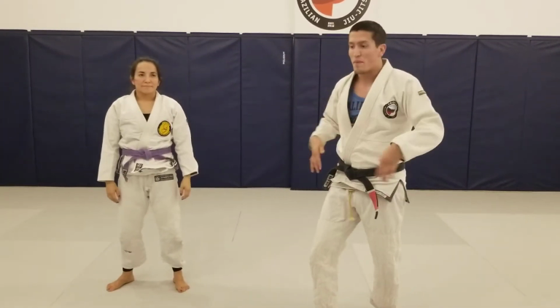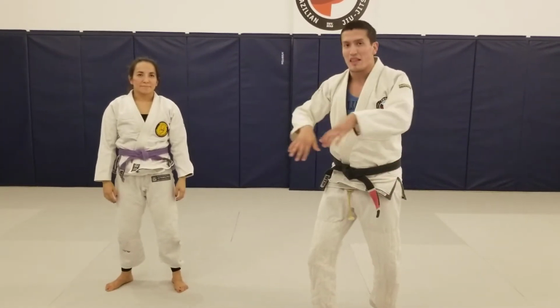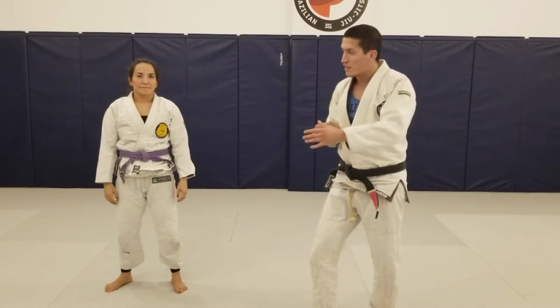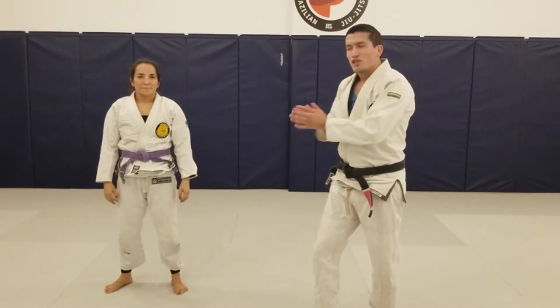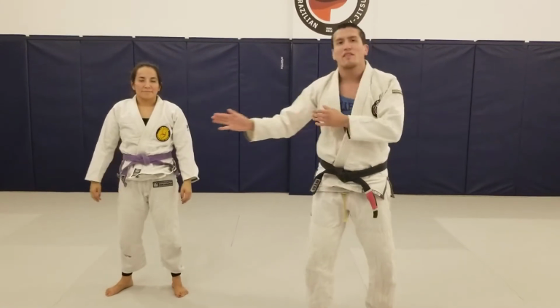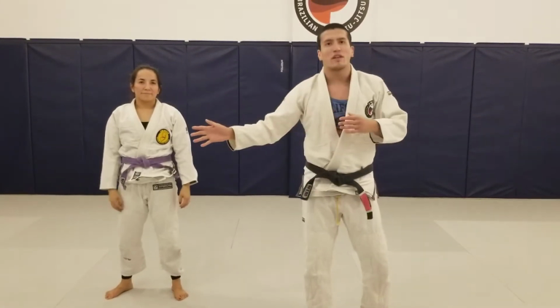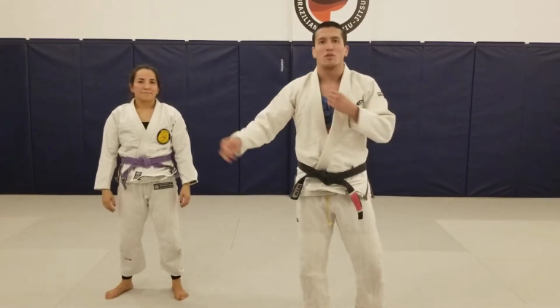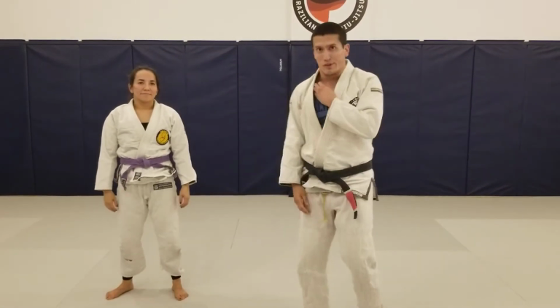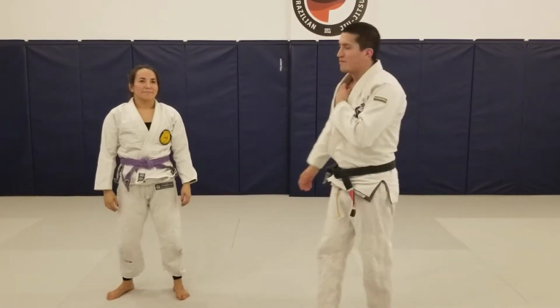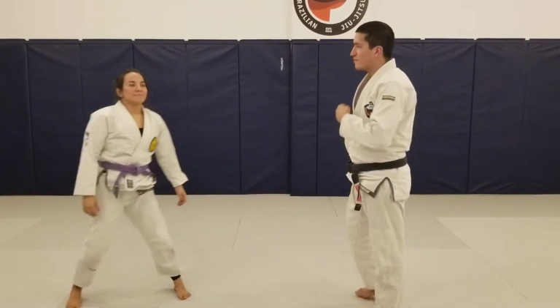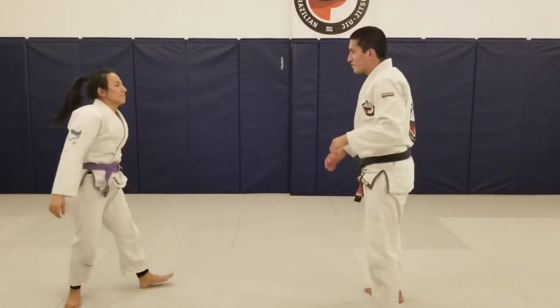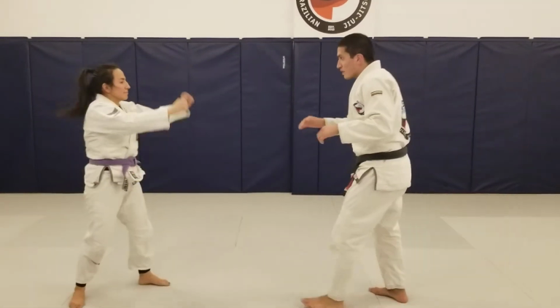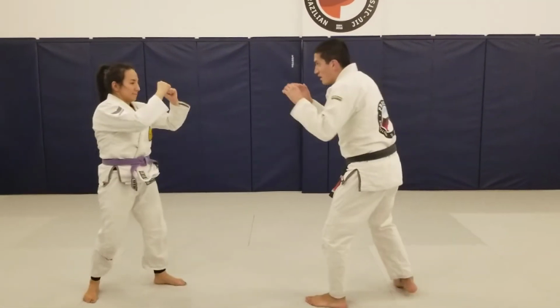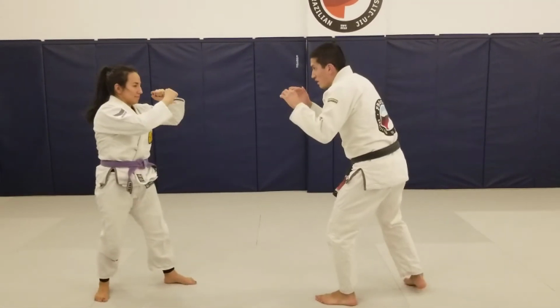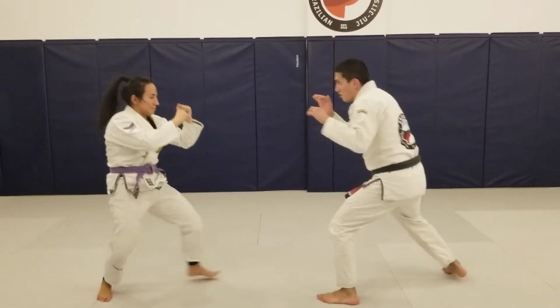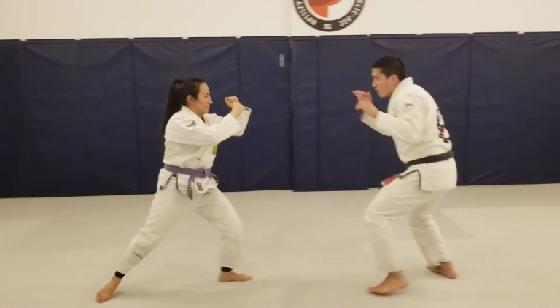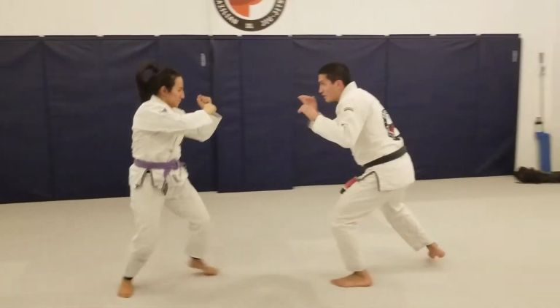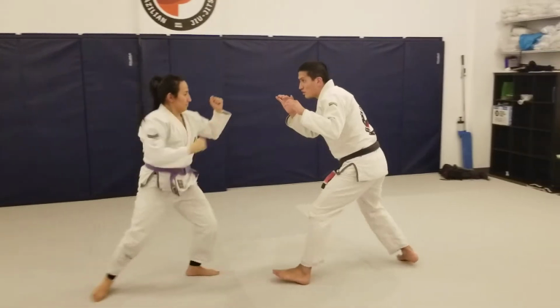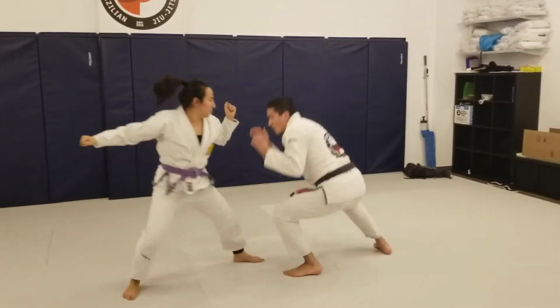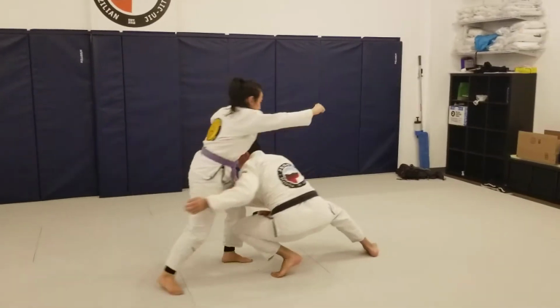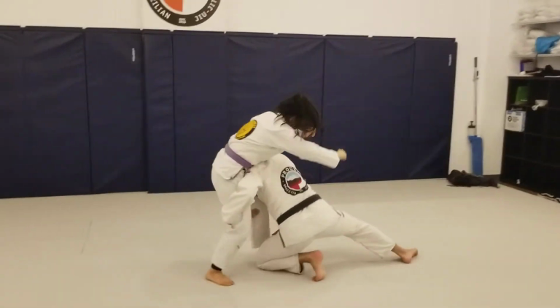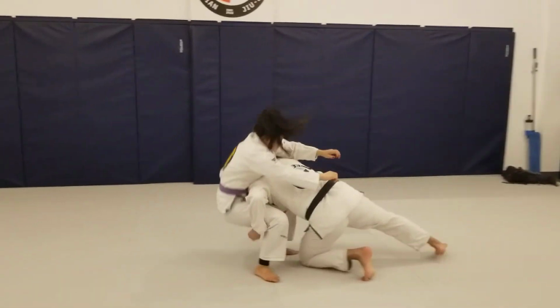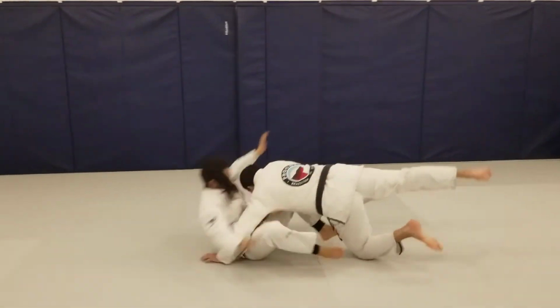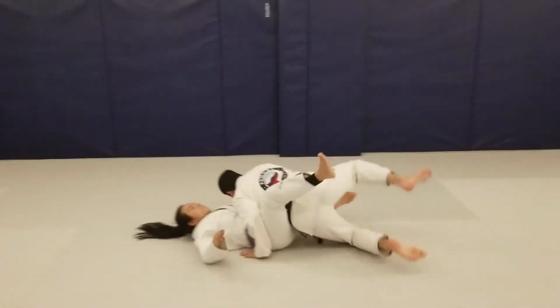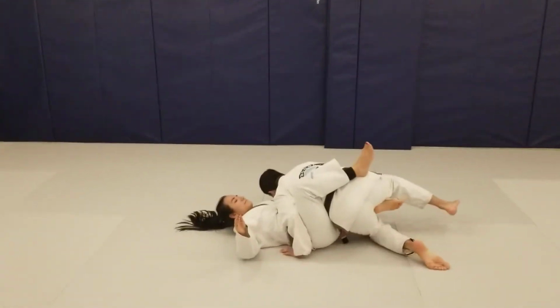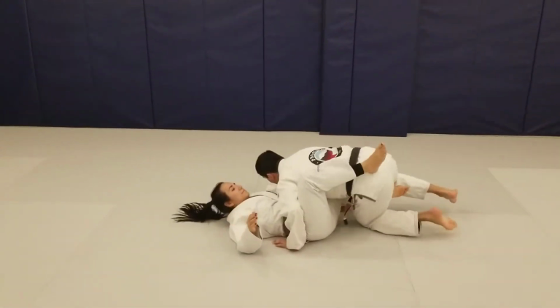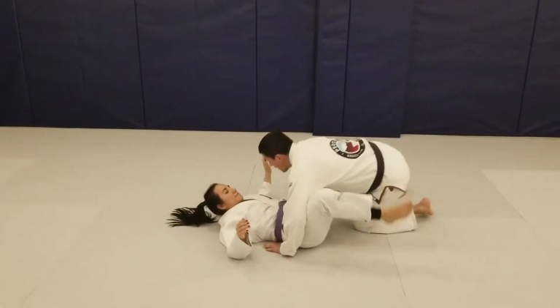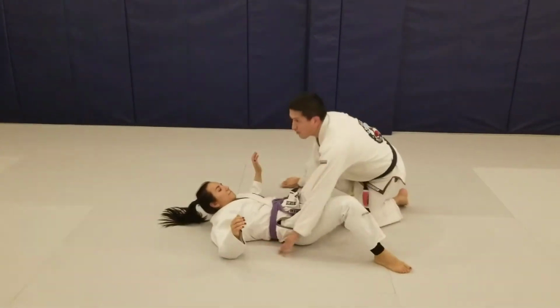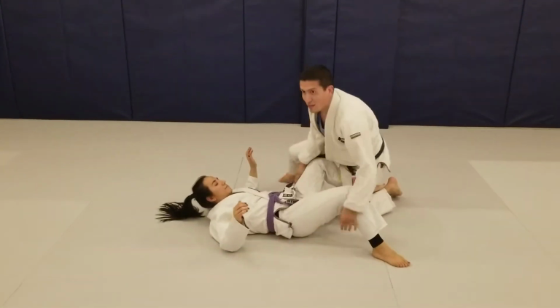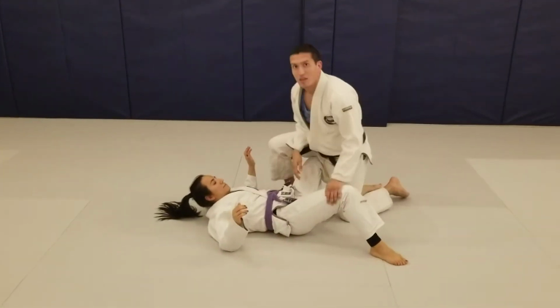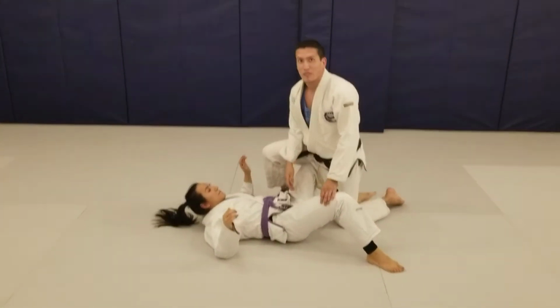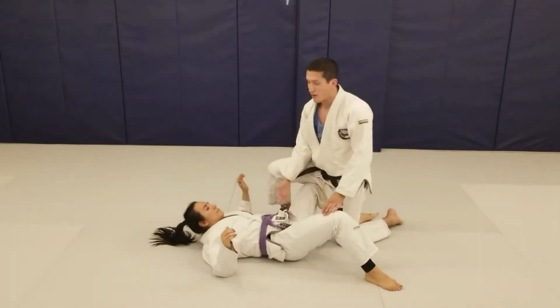Wrapping around the legs, just driving straight through. So again, one, two, she goes under. Drive the partner down, right to the ground.